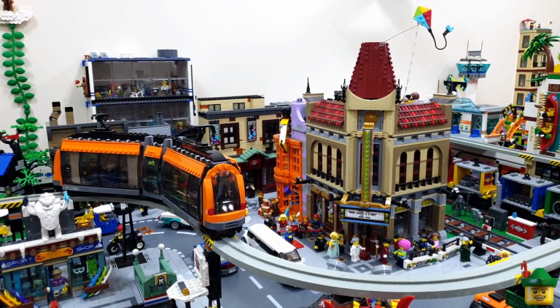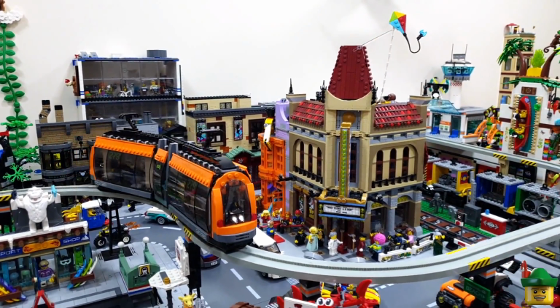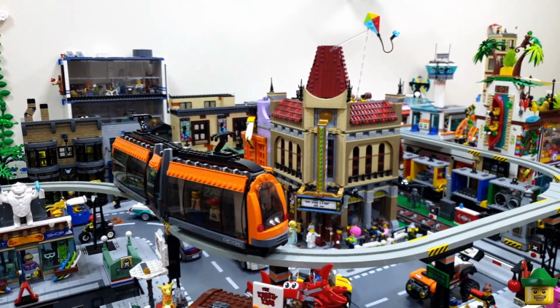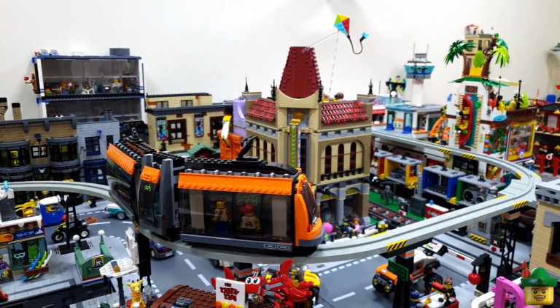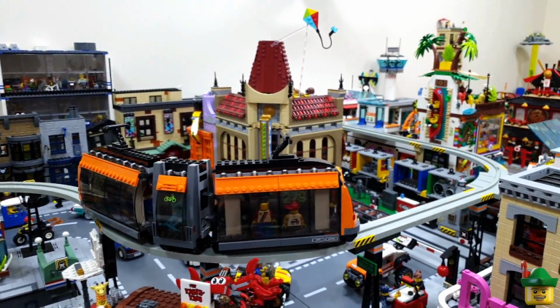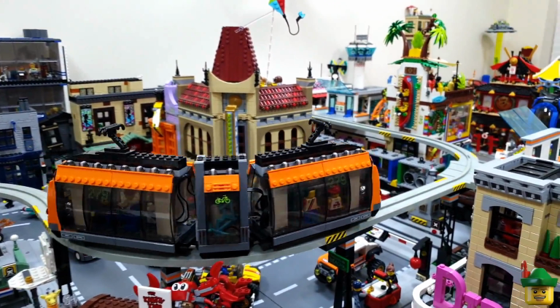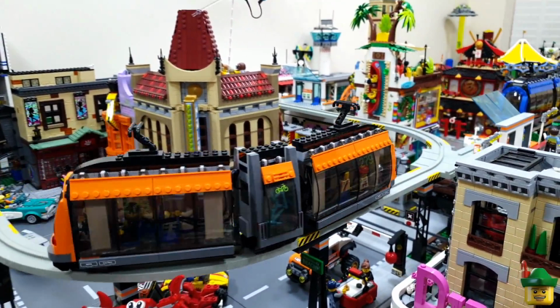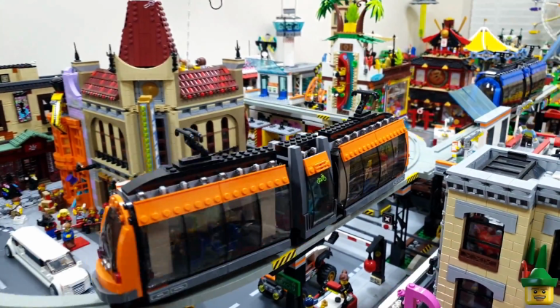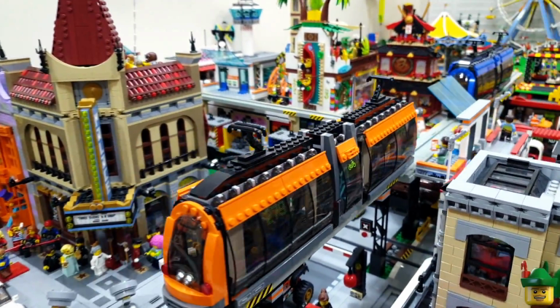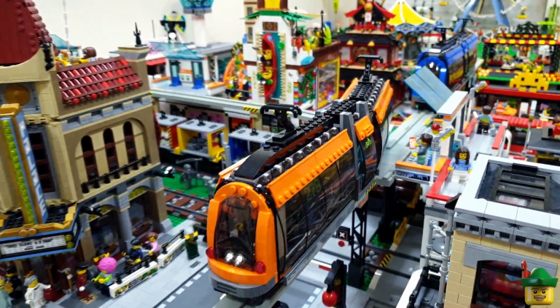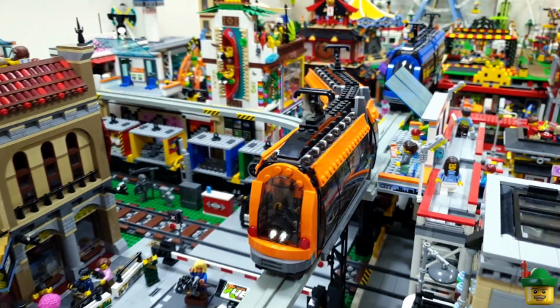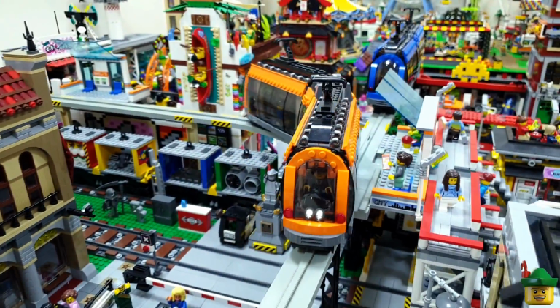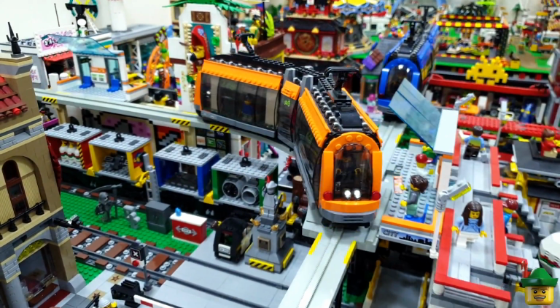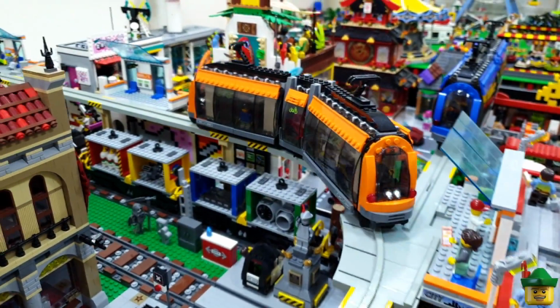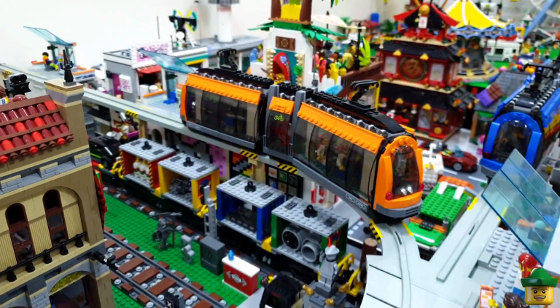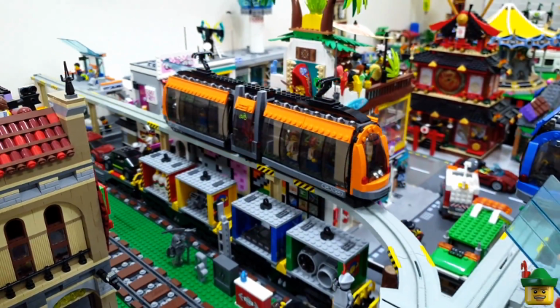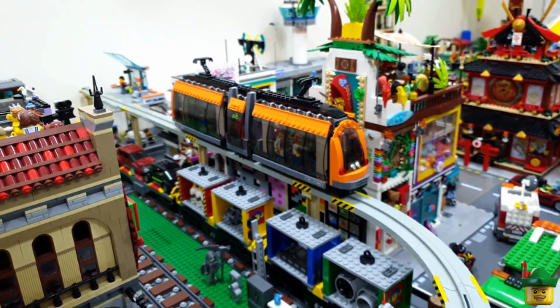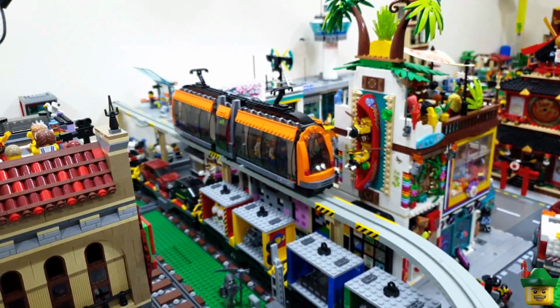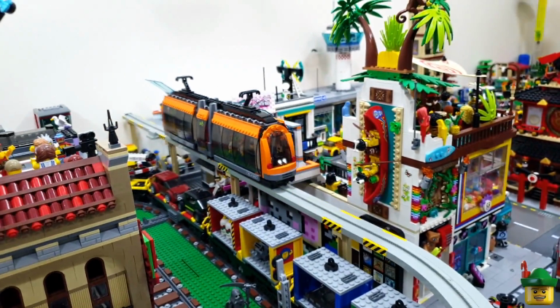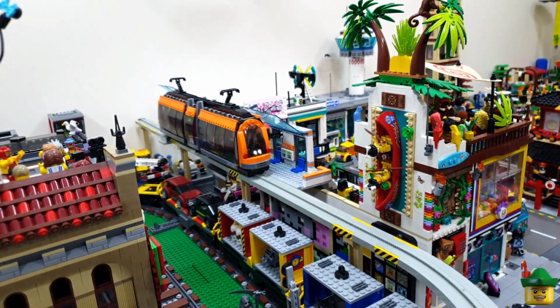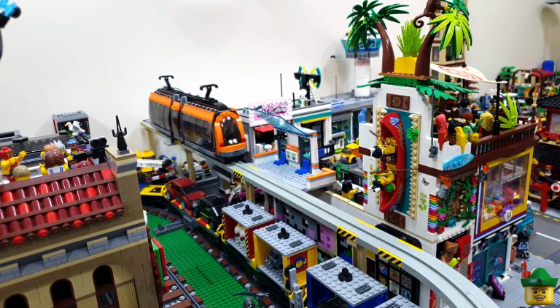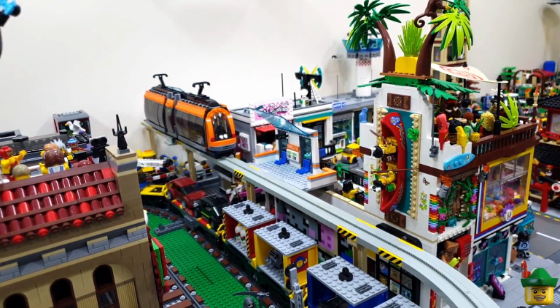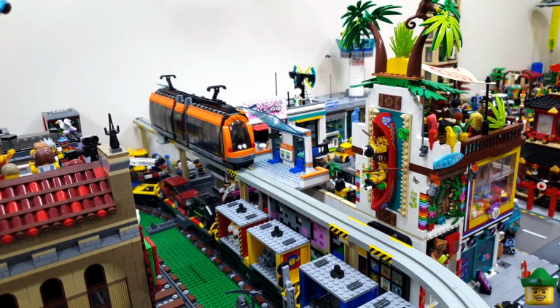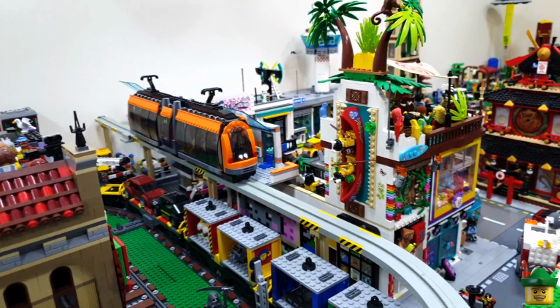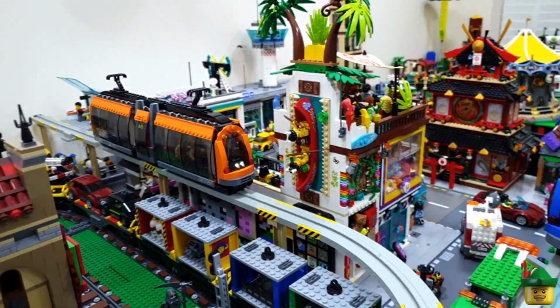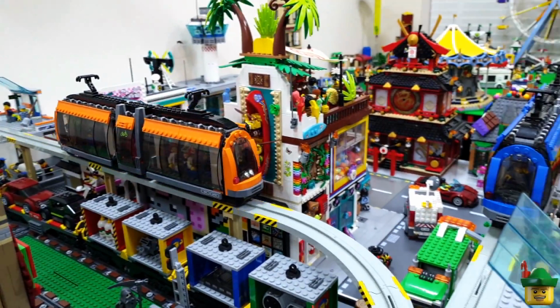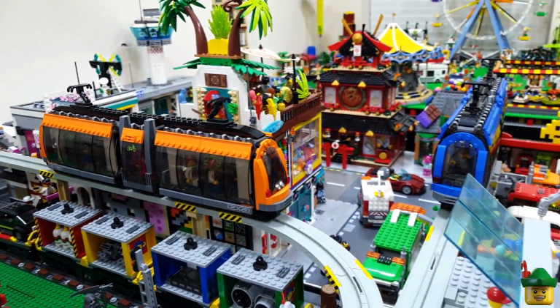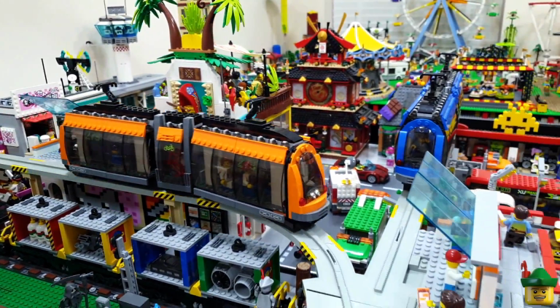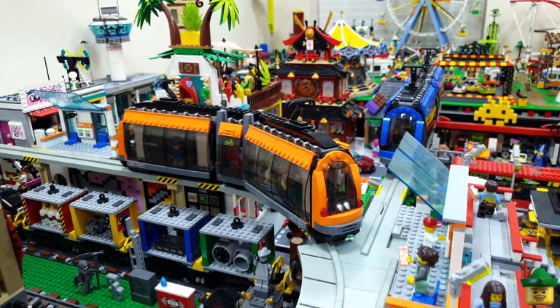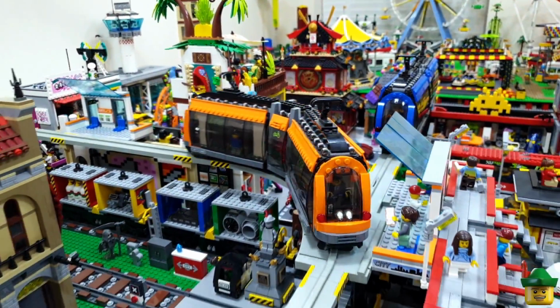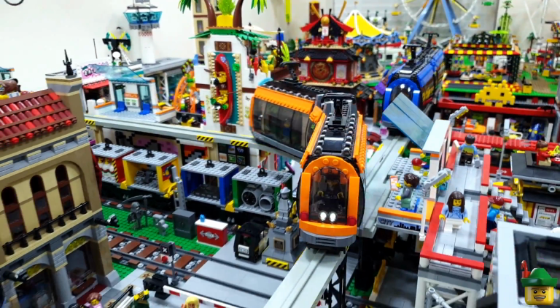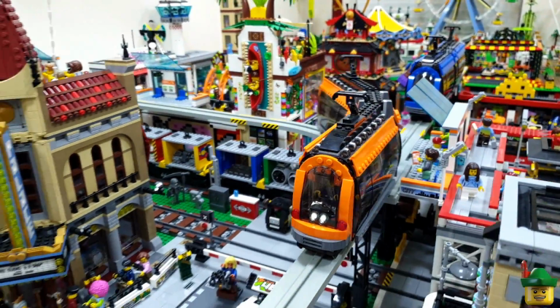Hello YouTube, Robin Hood Bricks here. Today is a short video but quite a fun one in that we're going to be adding a little bit to our tram network, but first a subscriber amendment.